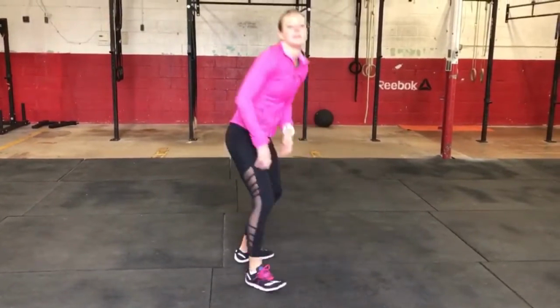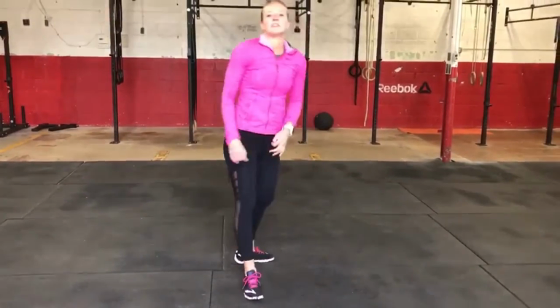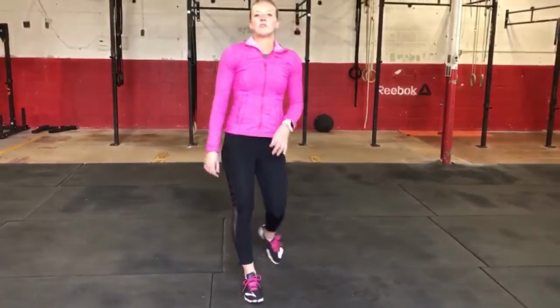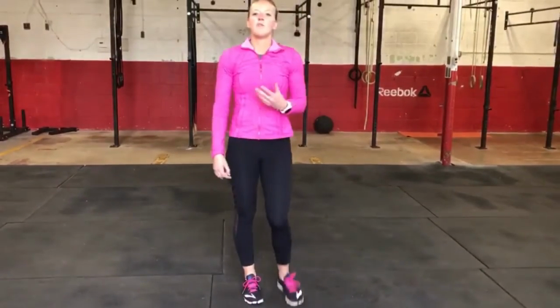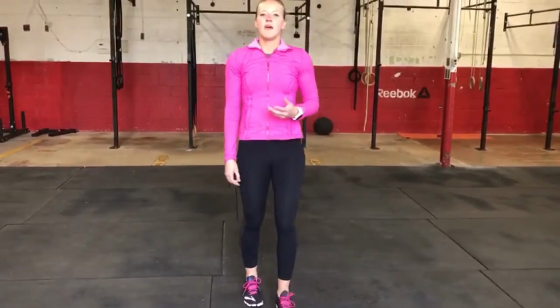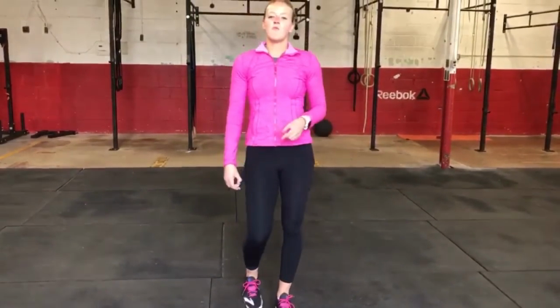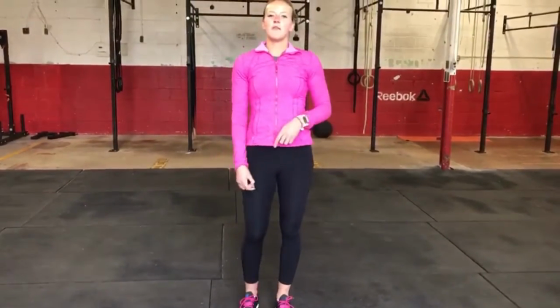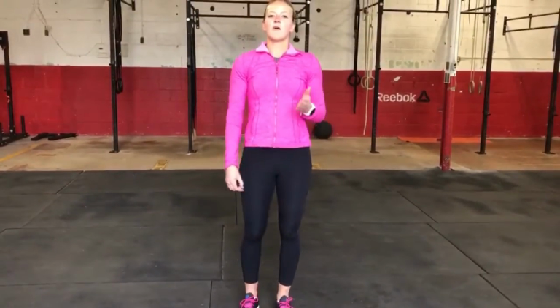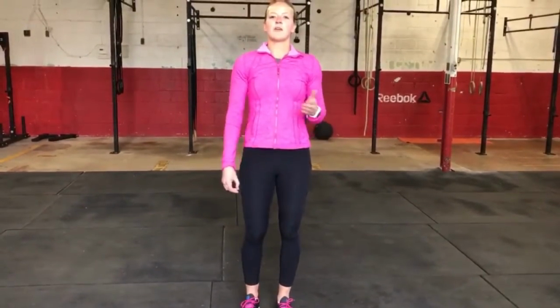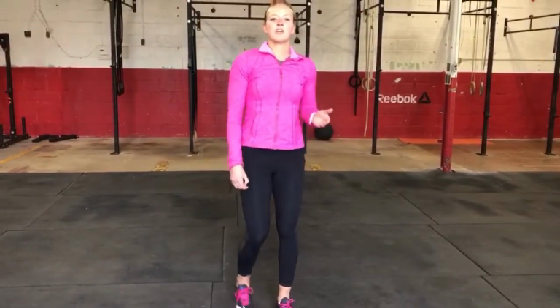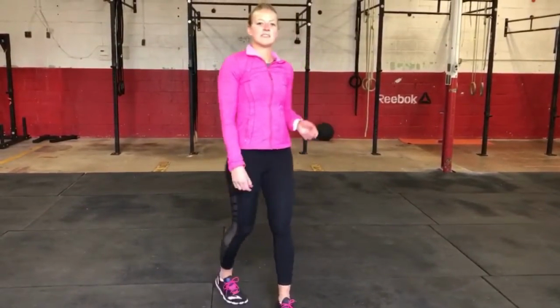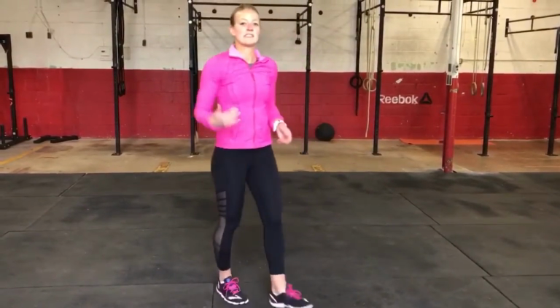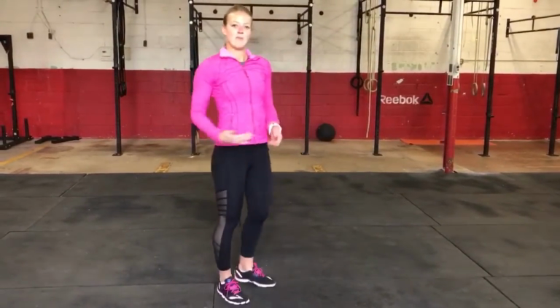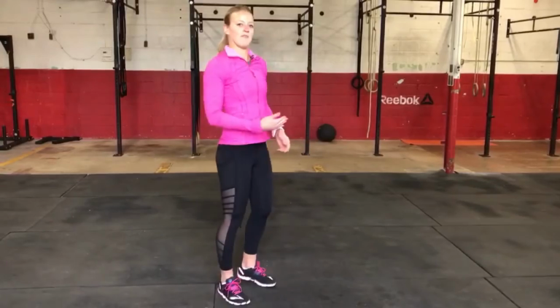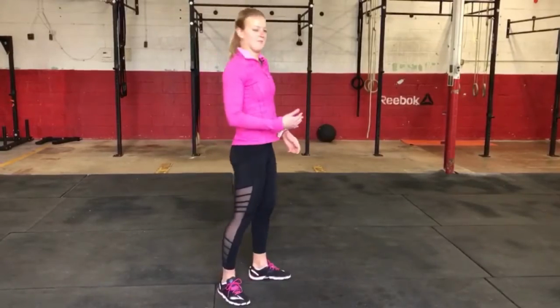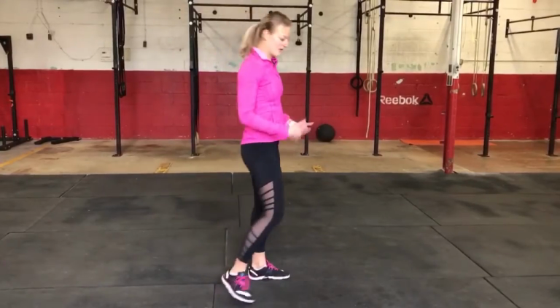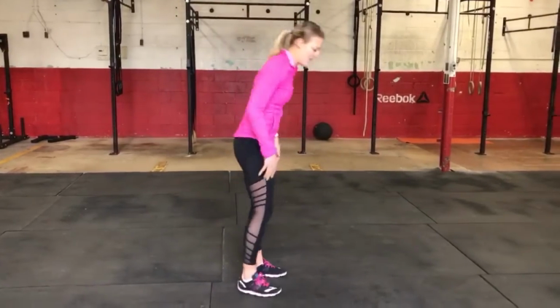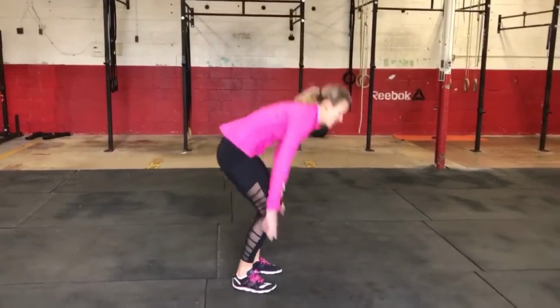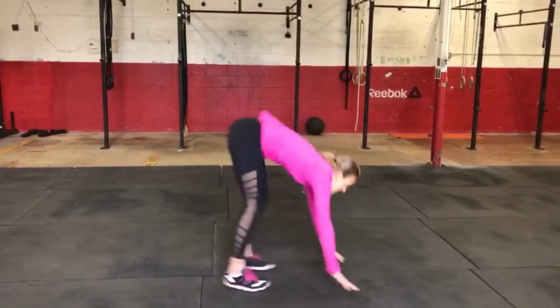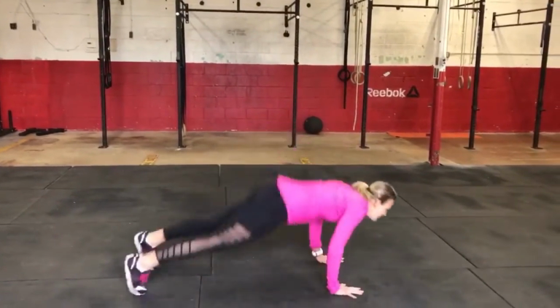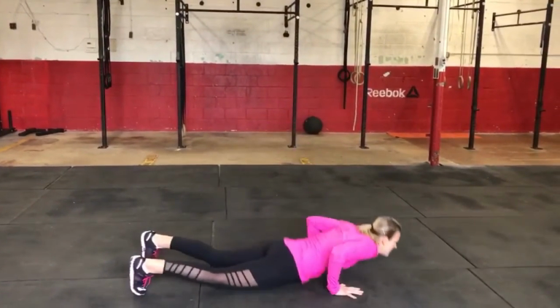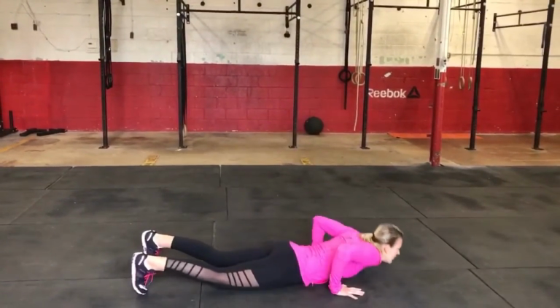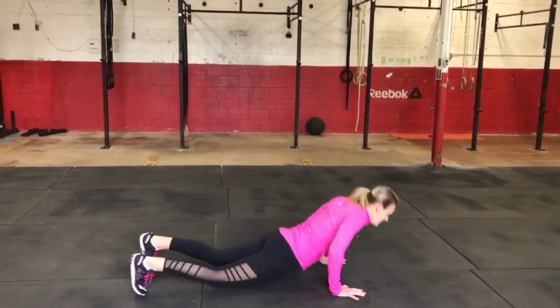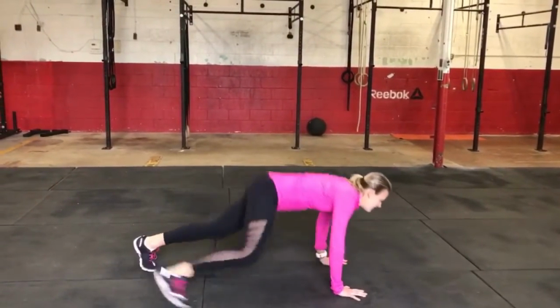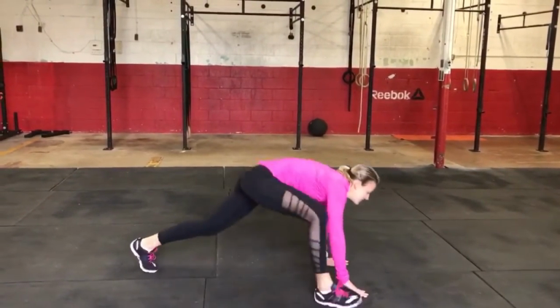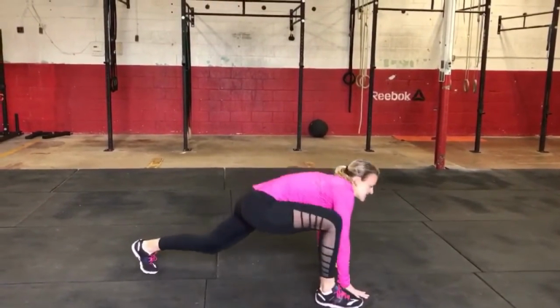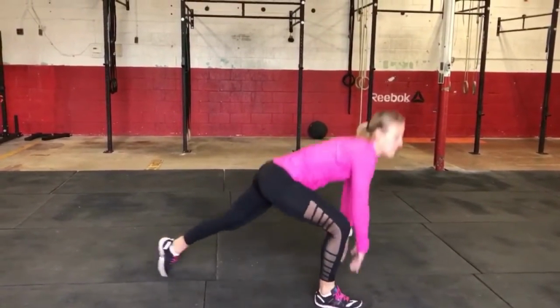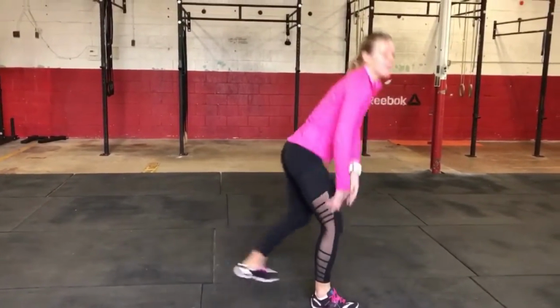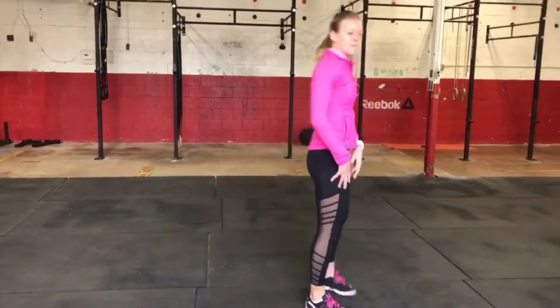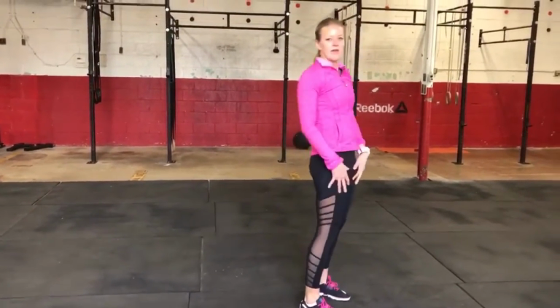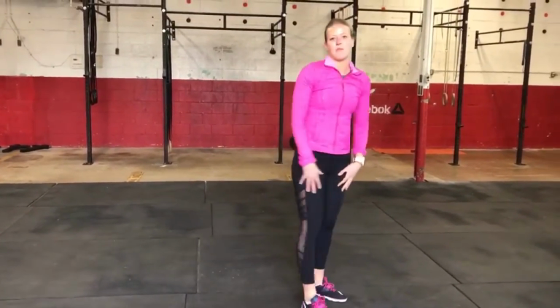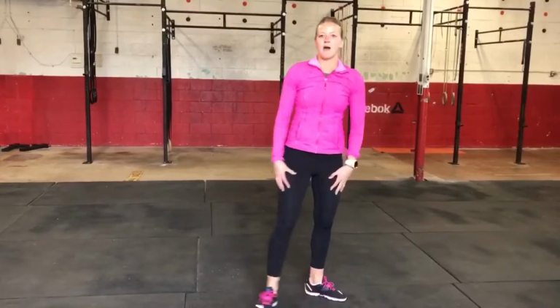So to avoid that, one way that we could adjust is to step our foot up. So we come down, step my foot up, and we come back up.